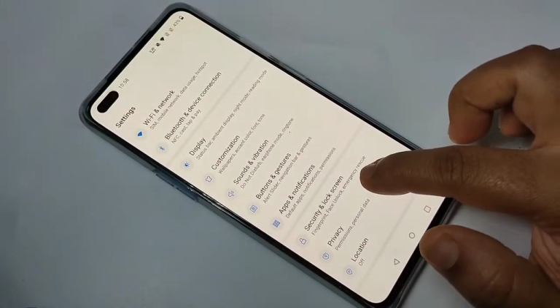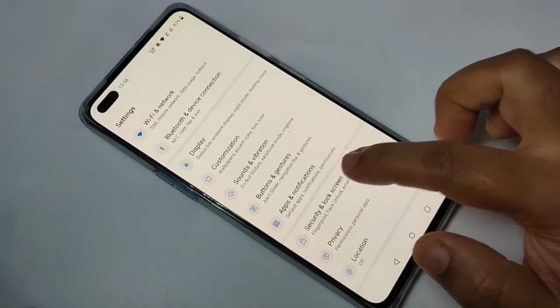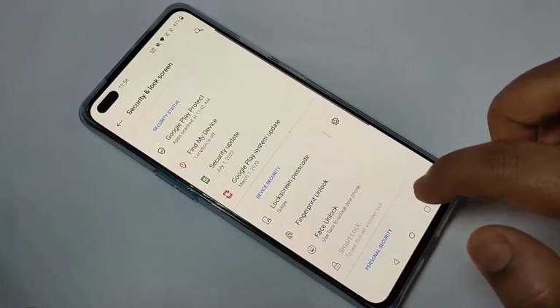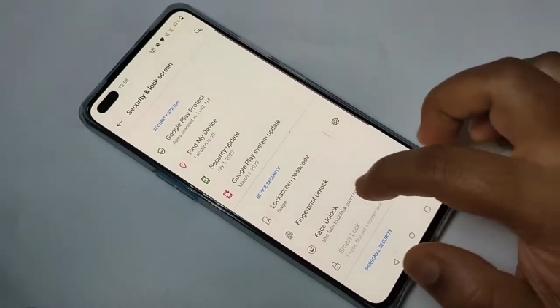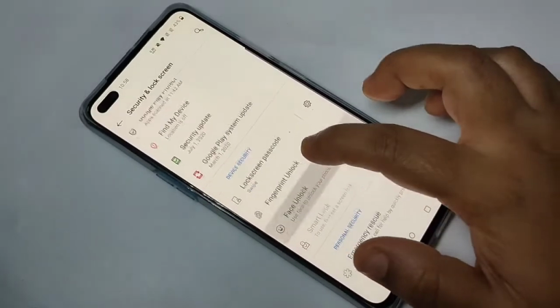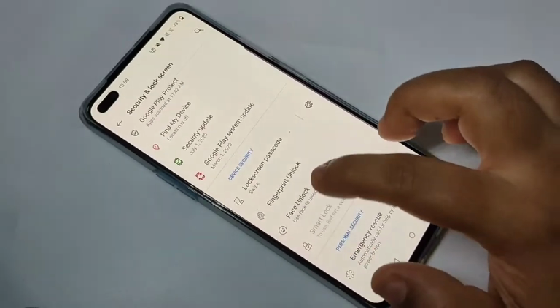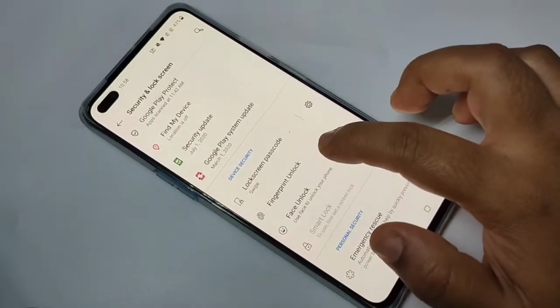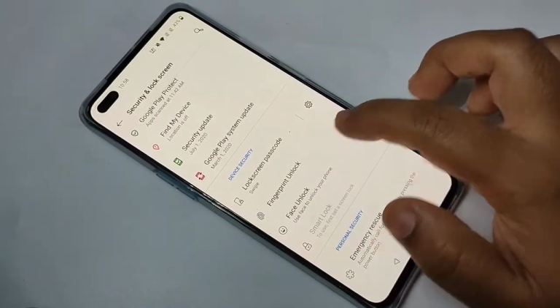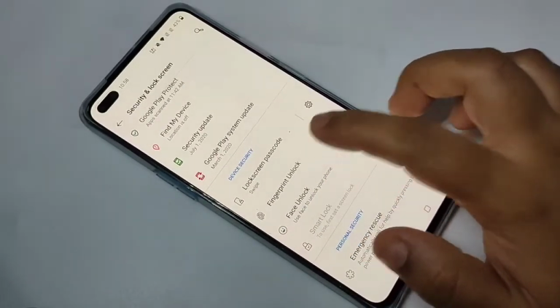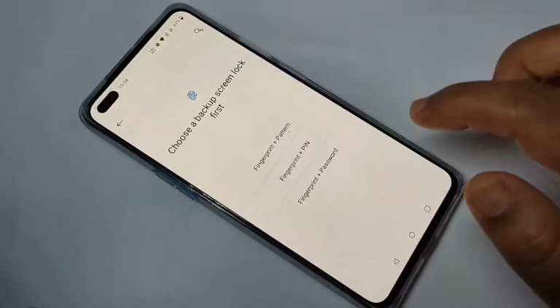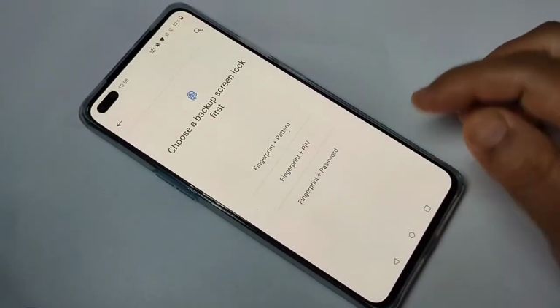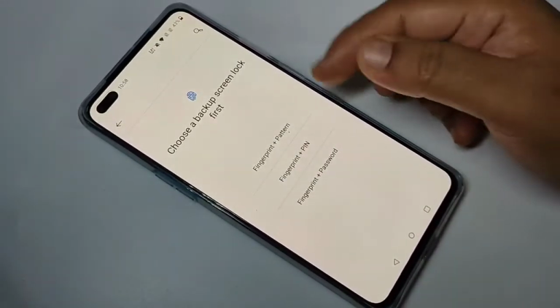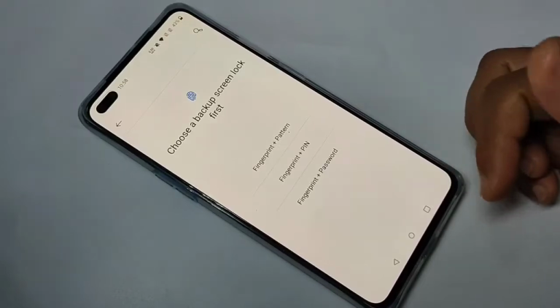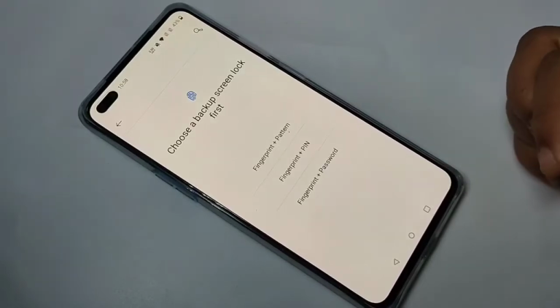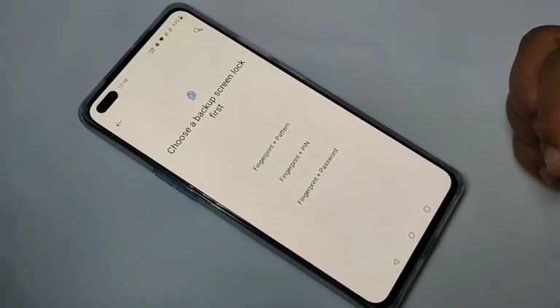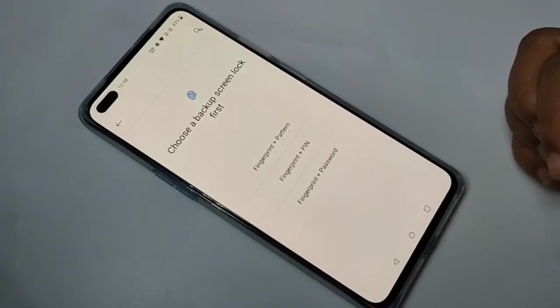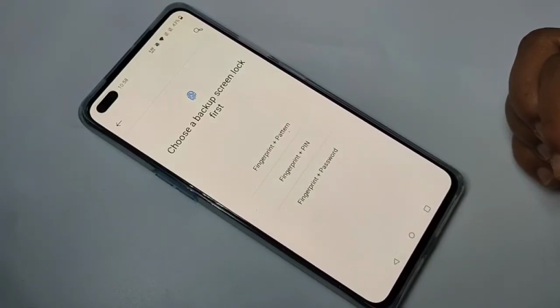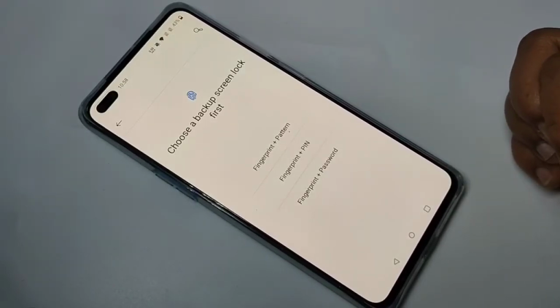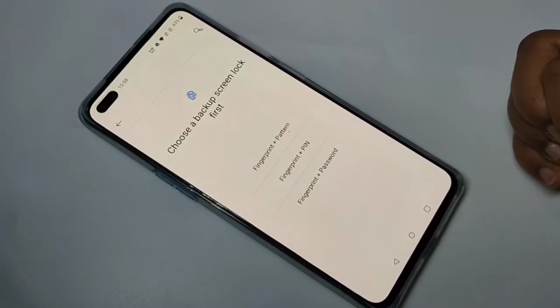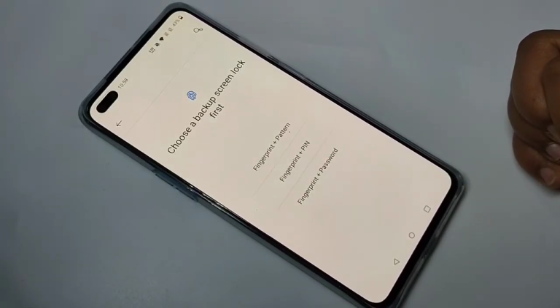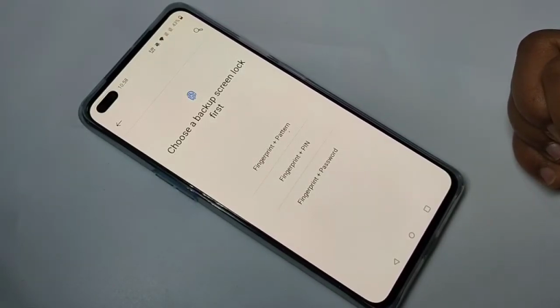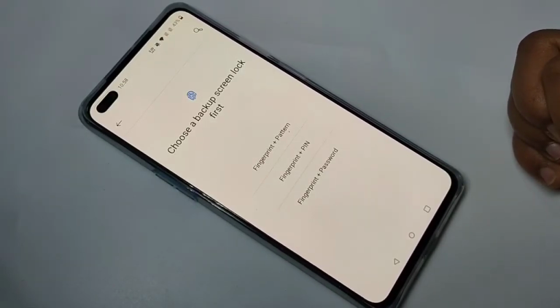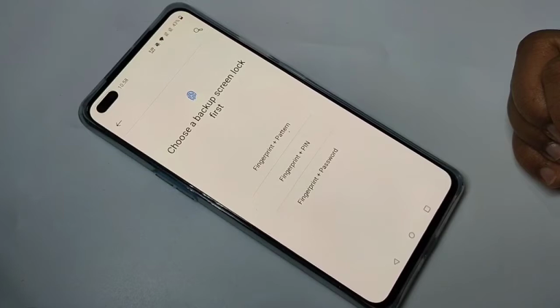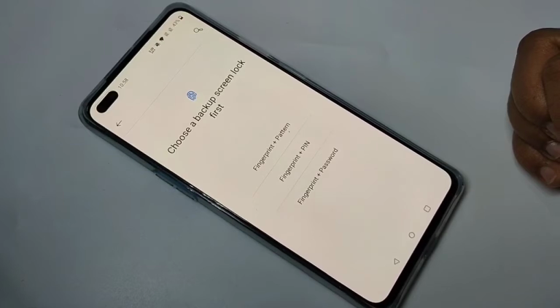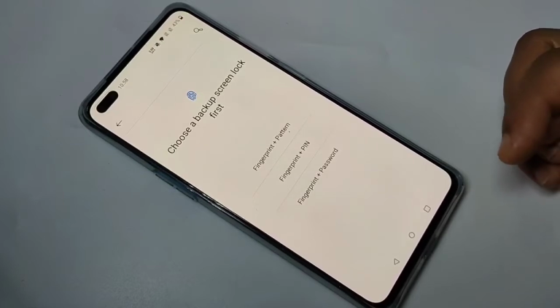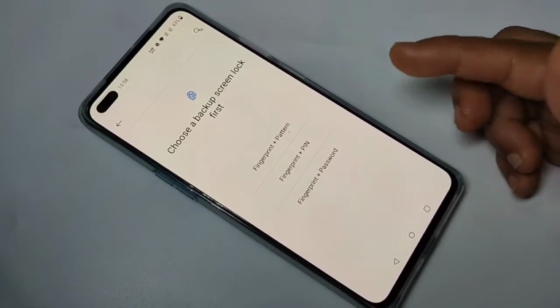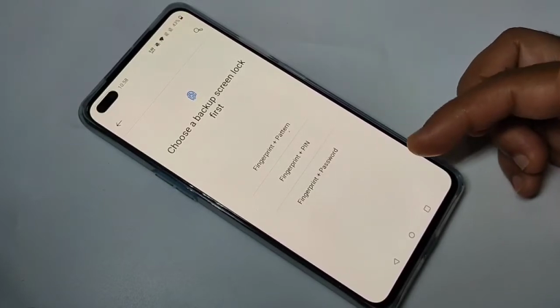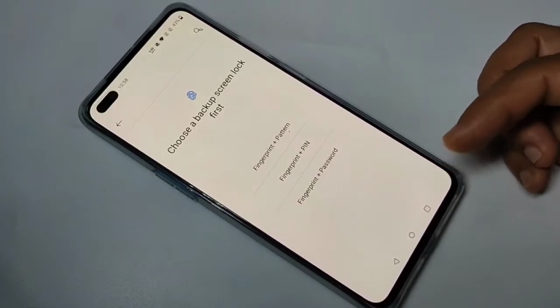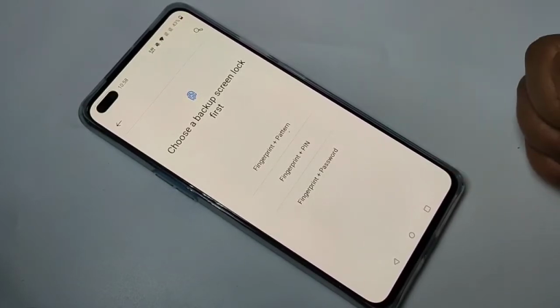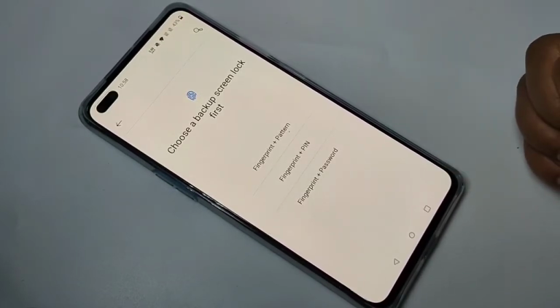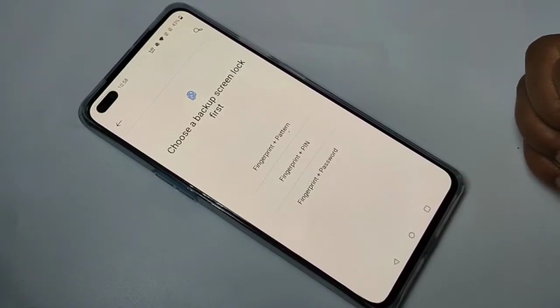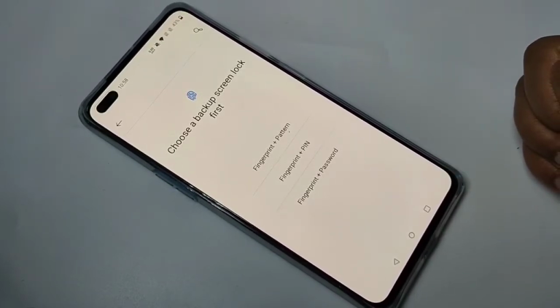Tap on Lock Screen, then tap on Fingerprint Unlock. Here you can see three options: Fingerprint Pattern, Fingerprint PIN, and Fingerprint and Password. From this list you can select any one of these.